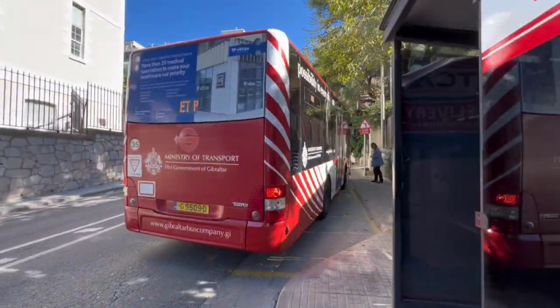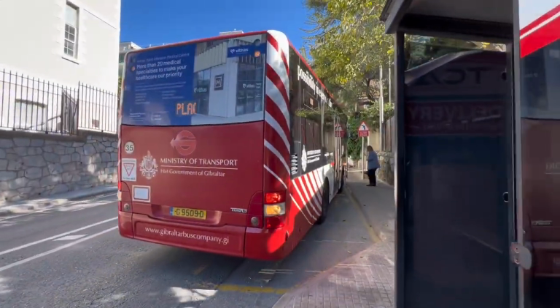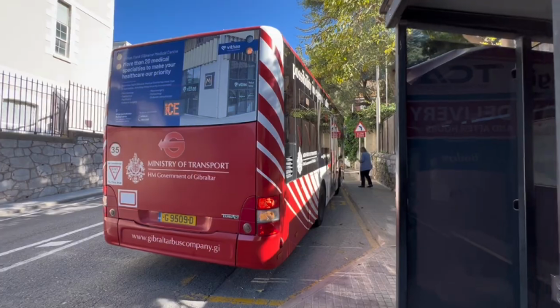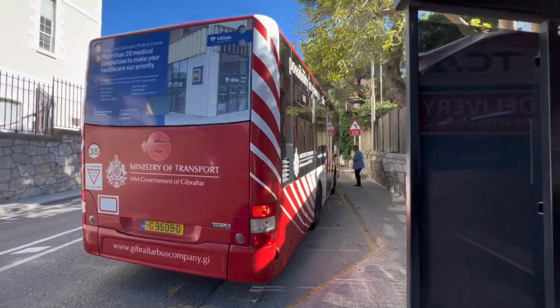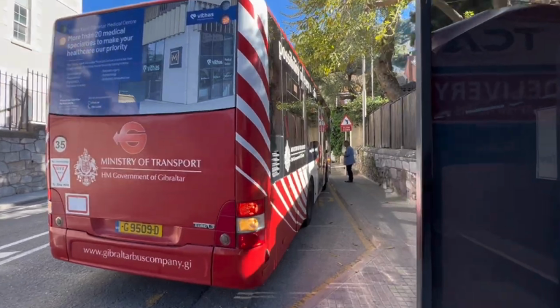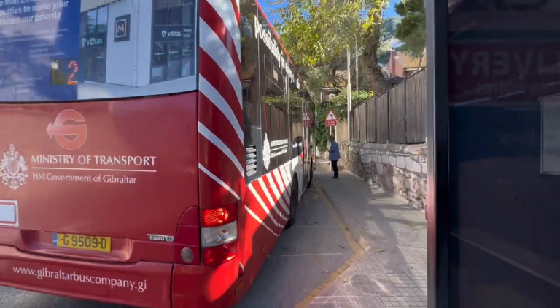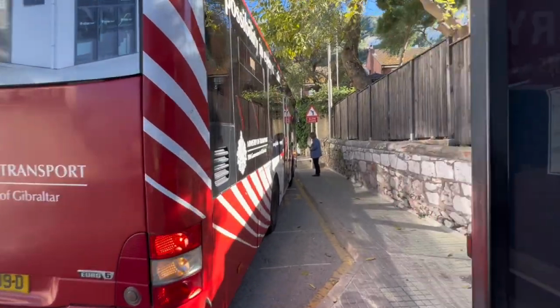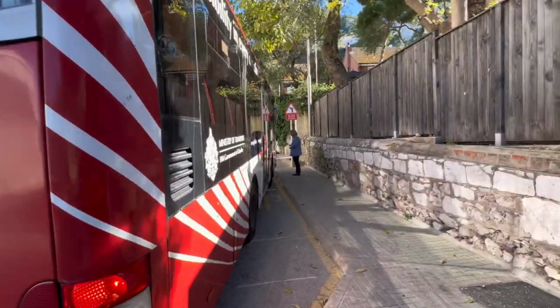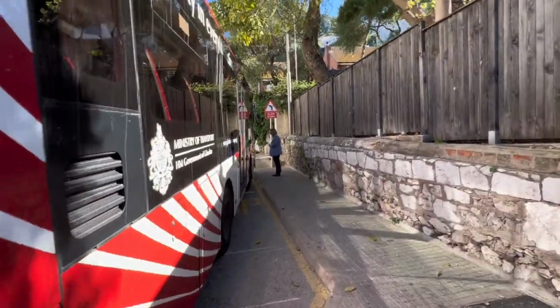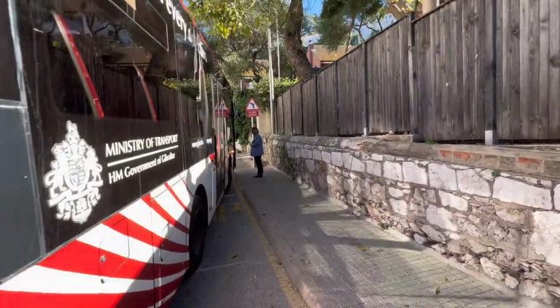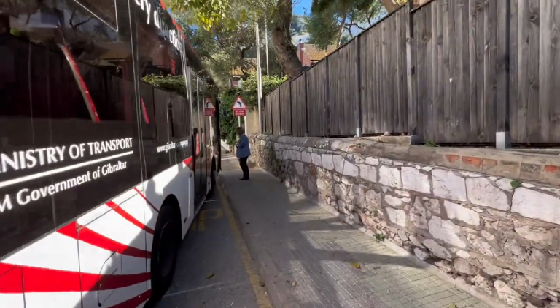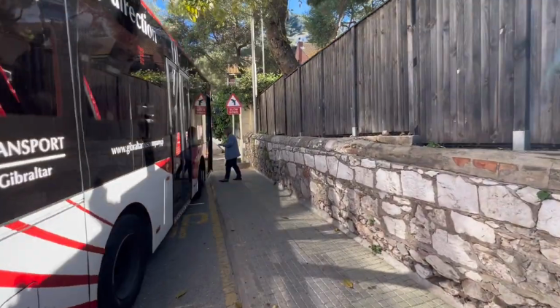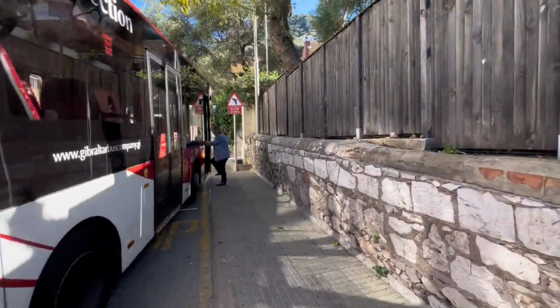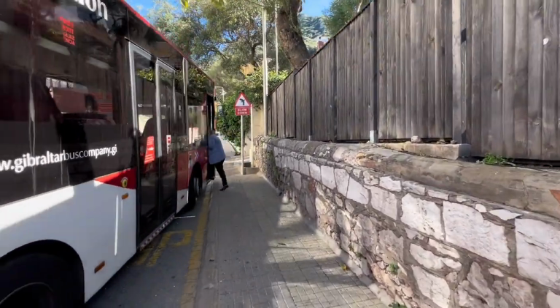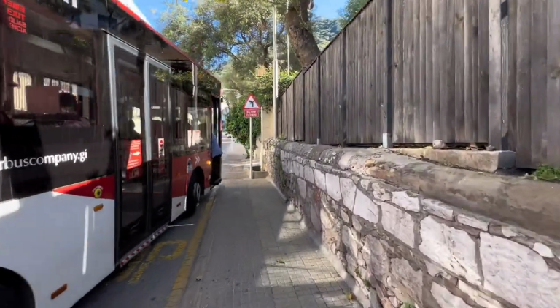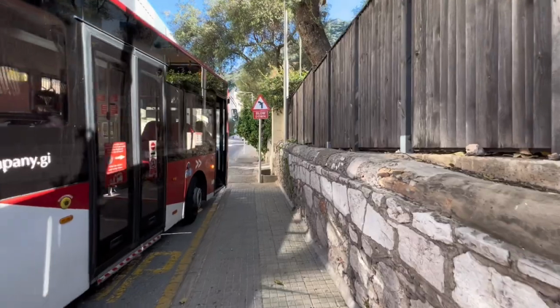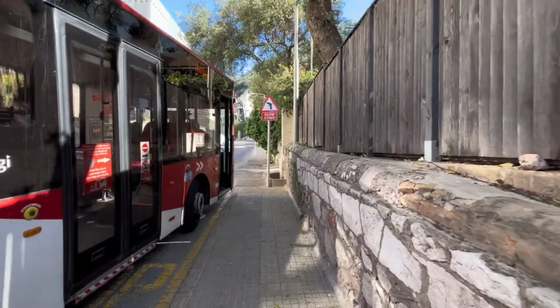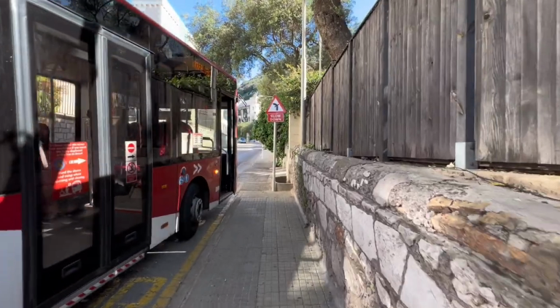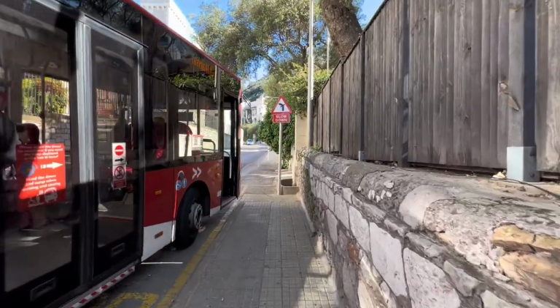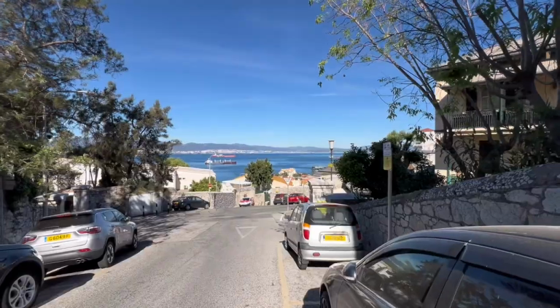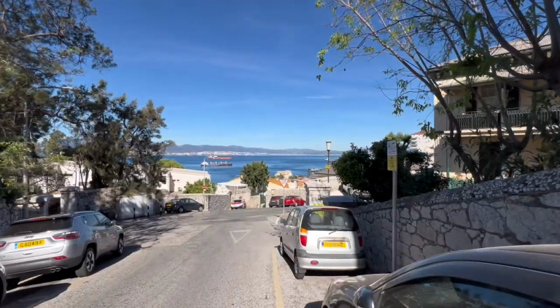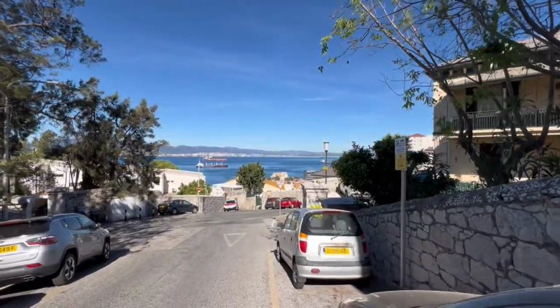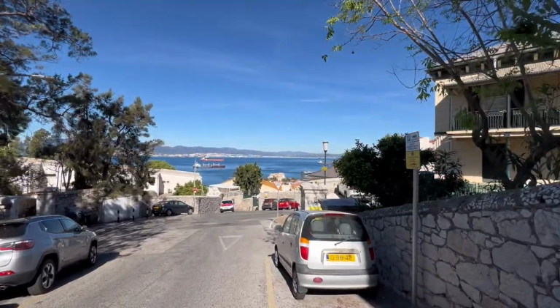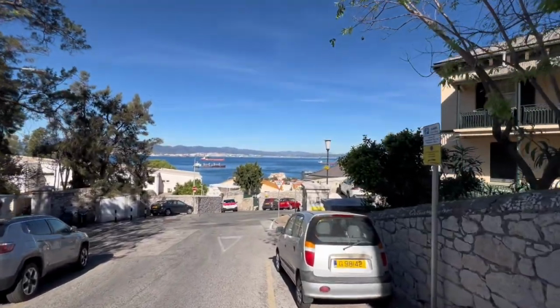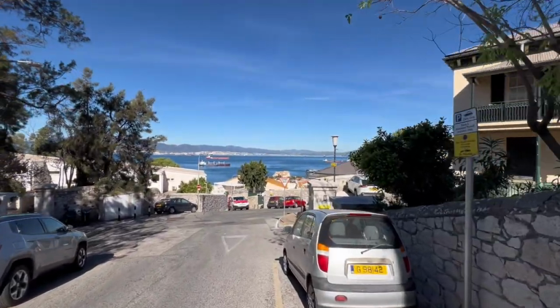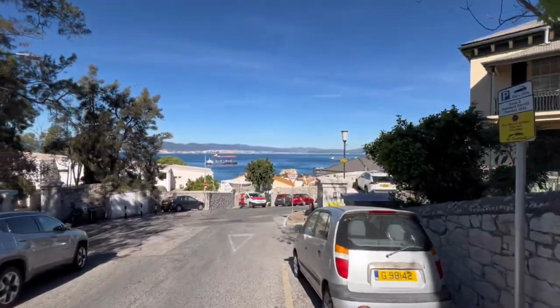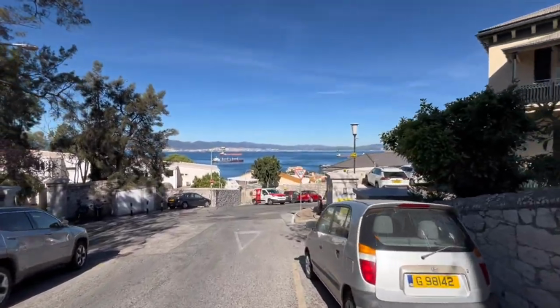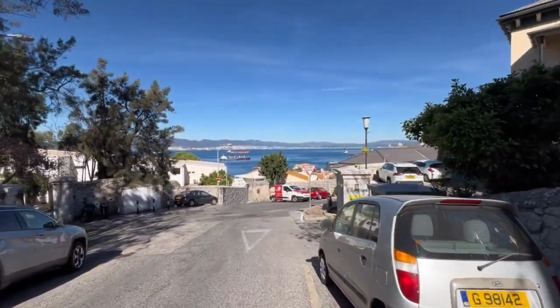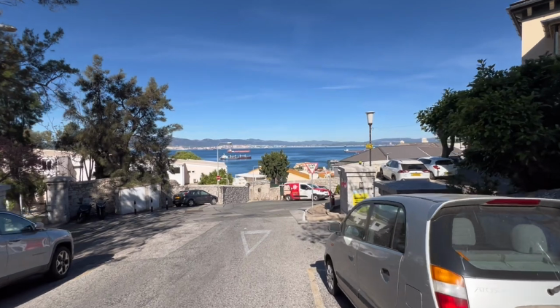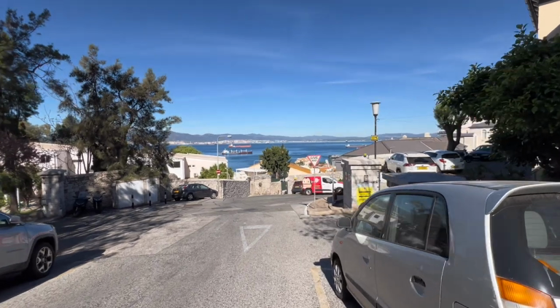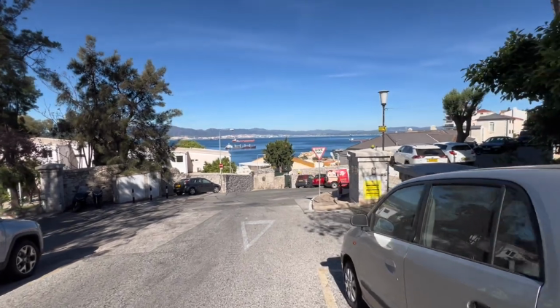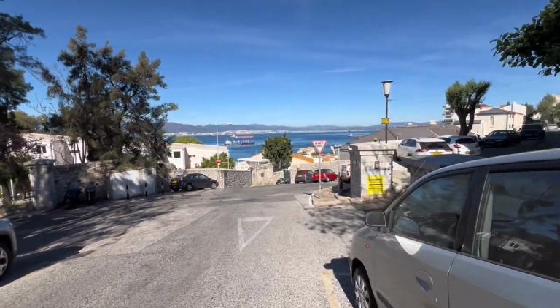There we have another bus, but I think I'm going to walk a little bit more back home. Walking. See a bit more of the views from here.